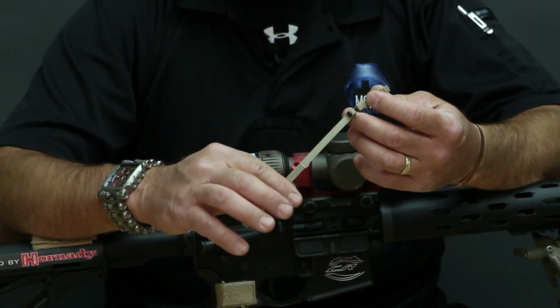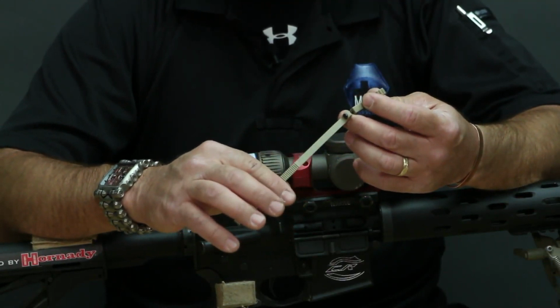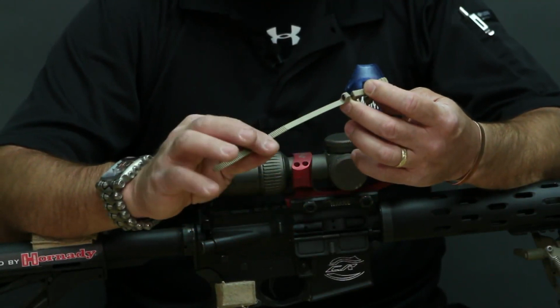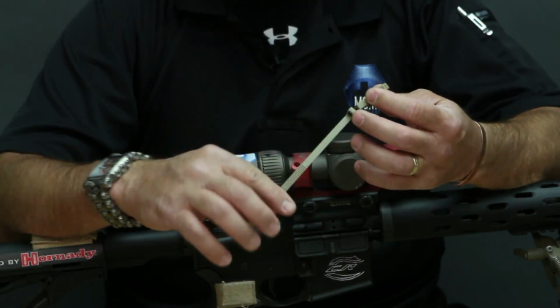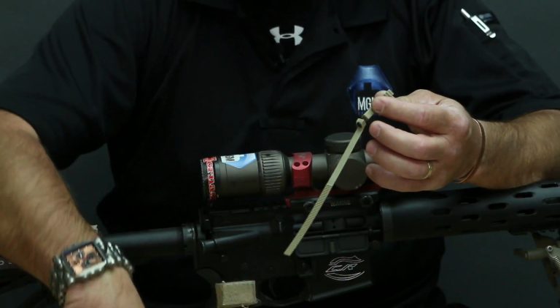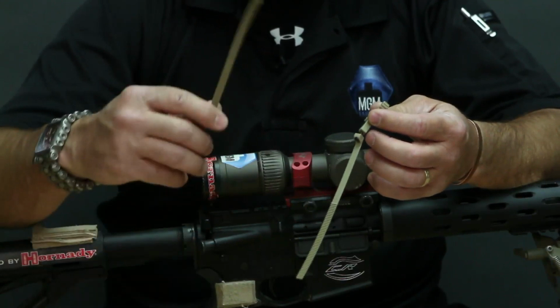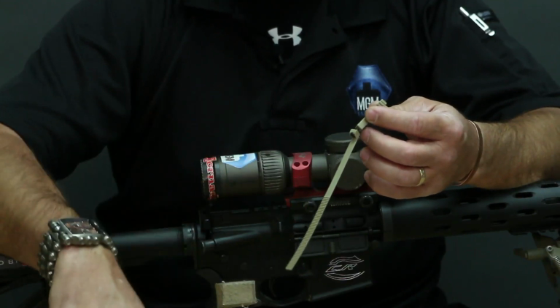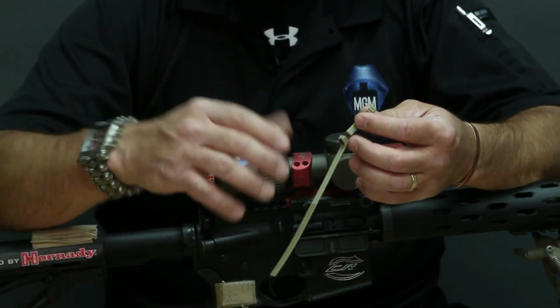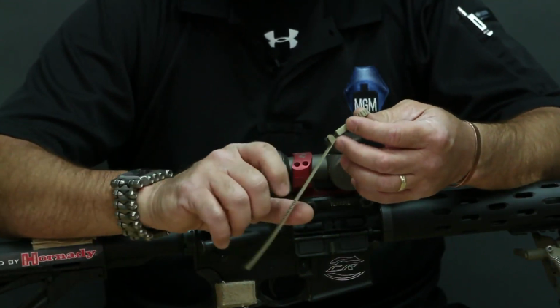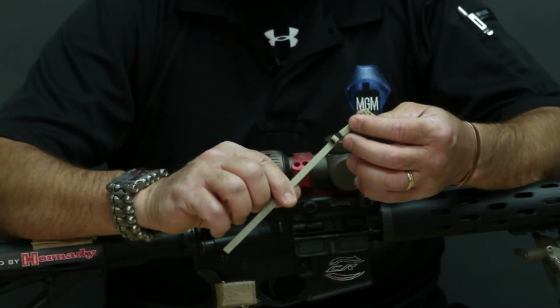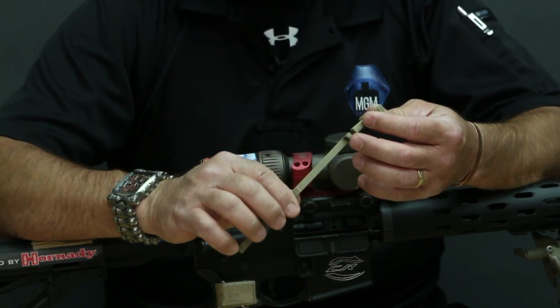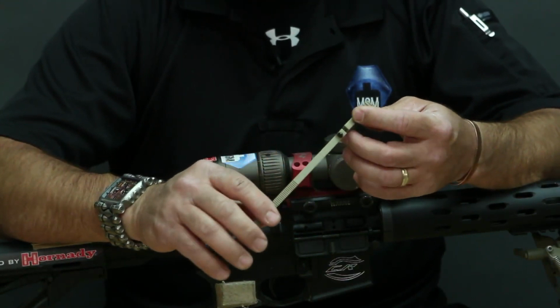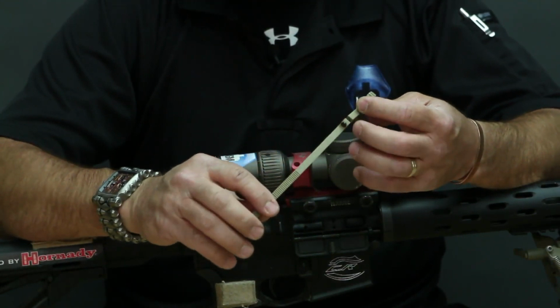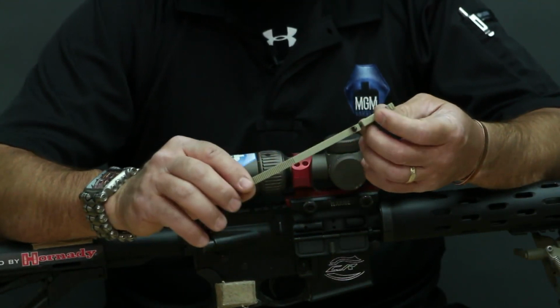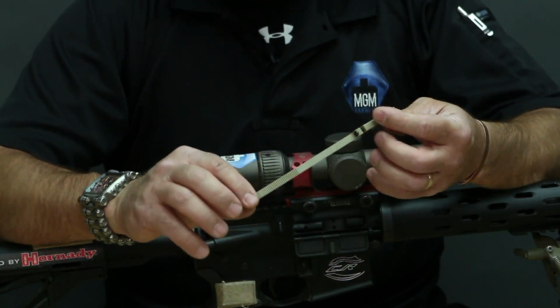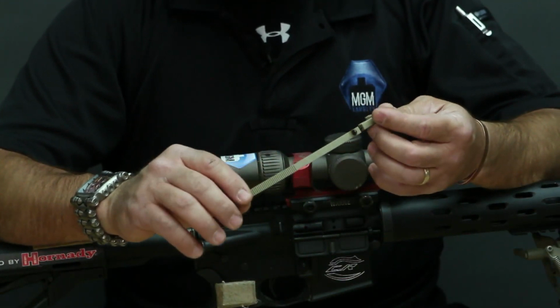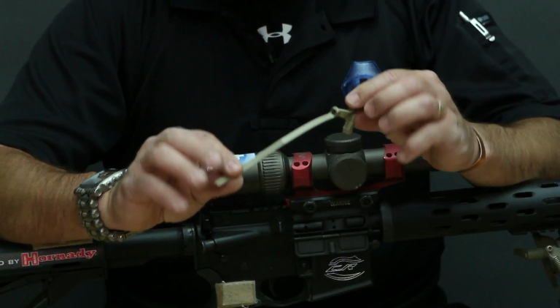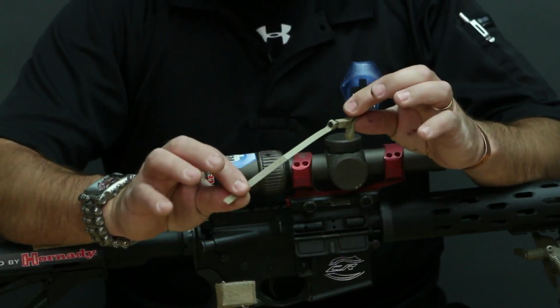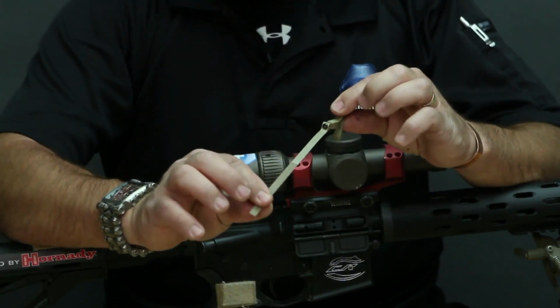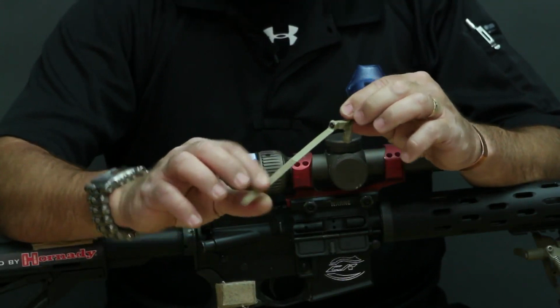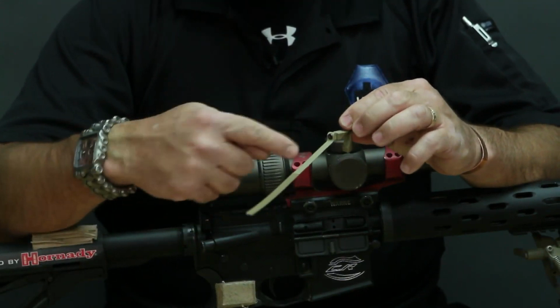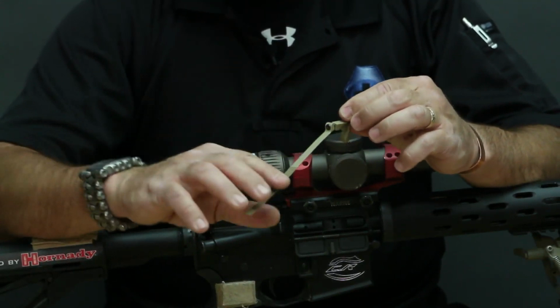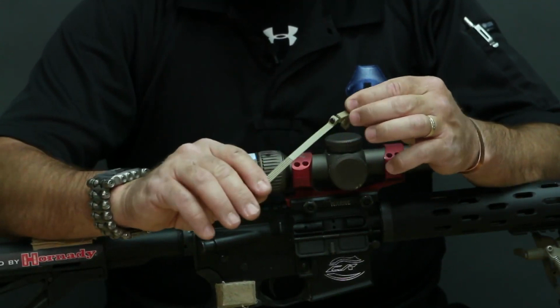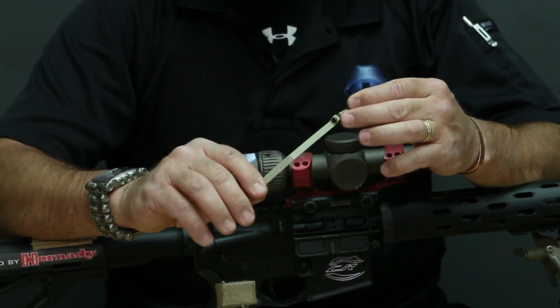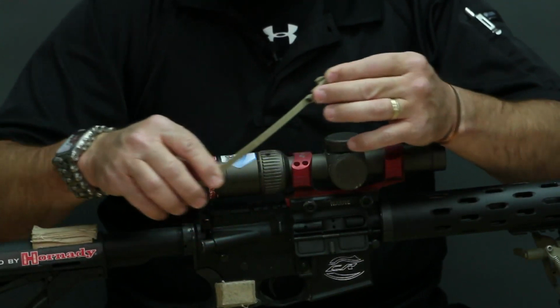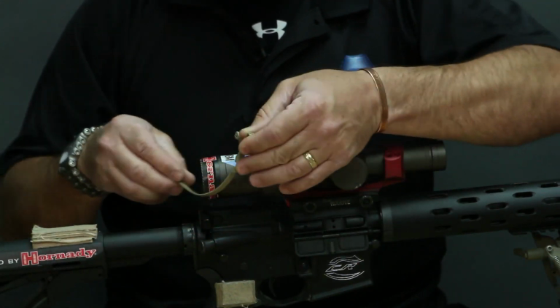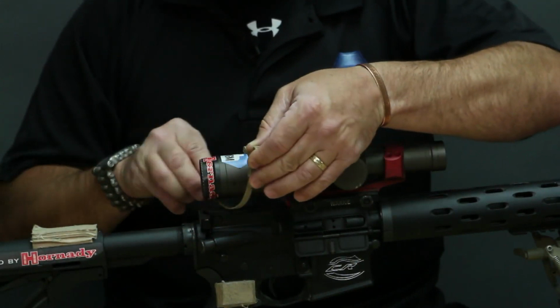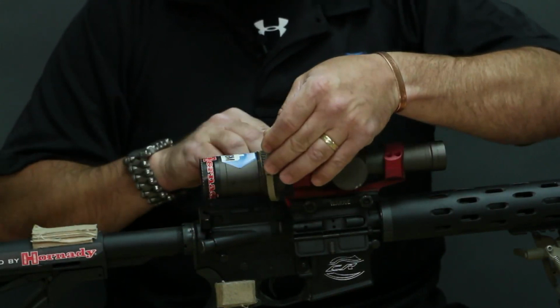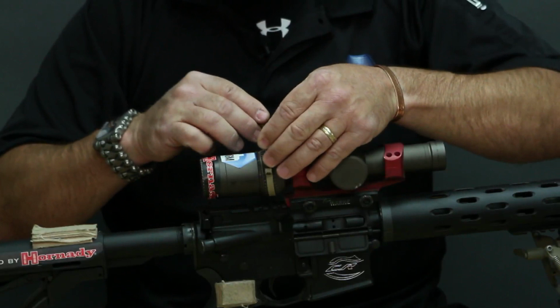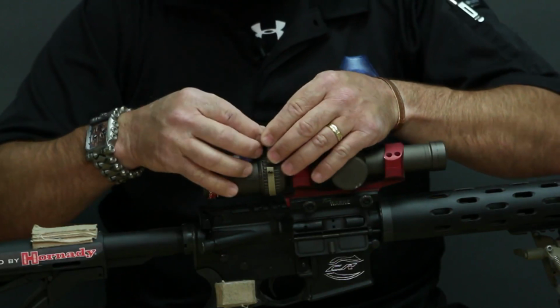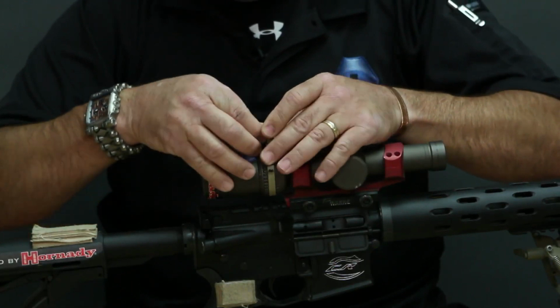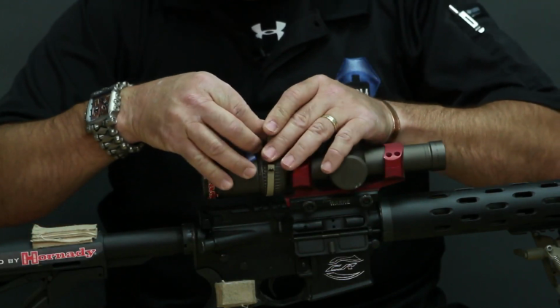If you cut this too short, that's what the other strap is for, but we'd like to get it done the first try. So once you've got the screw started in there, go ahead and put two full turns on there. You're going to want to wrap it around the magnification ring.